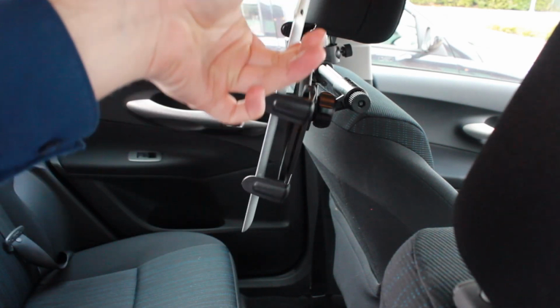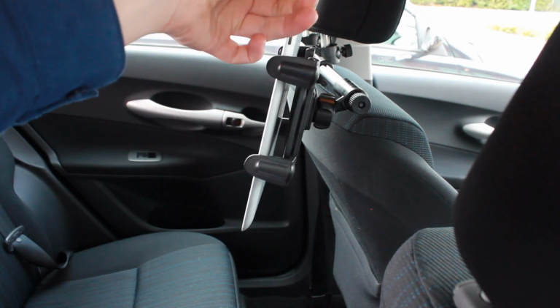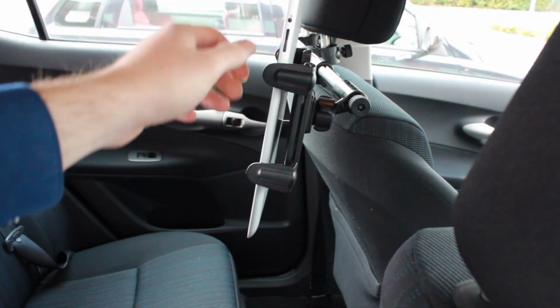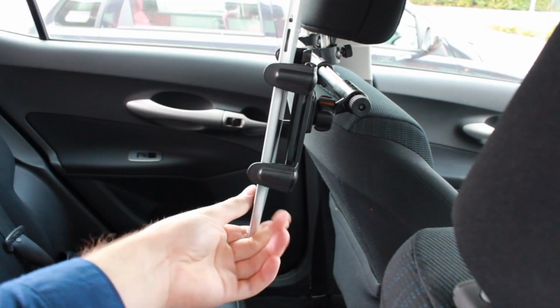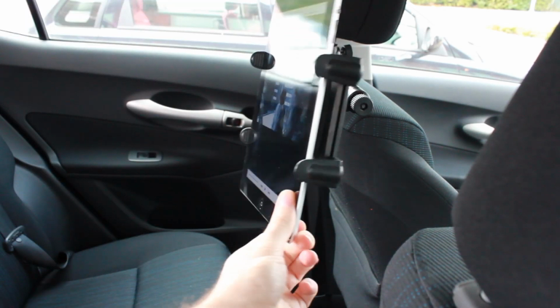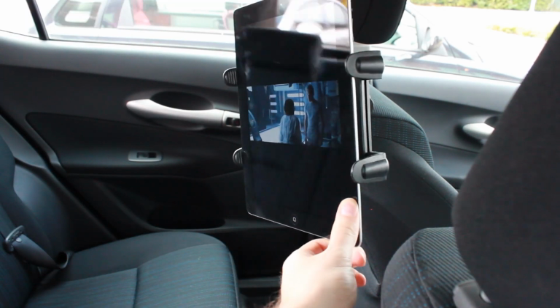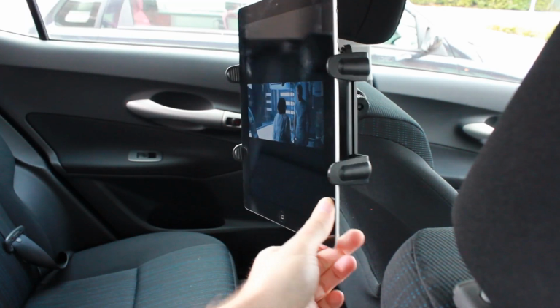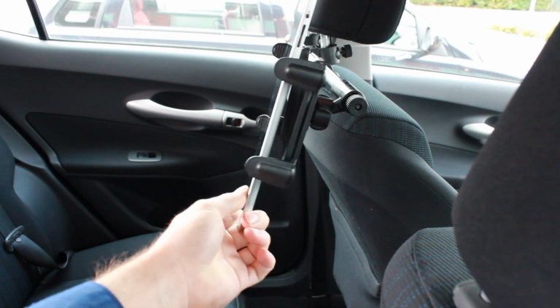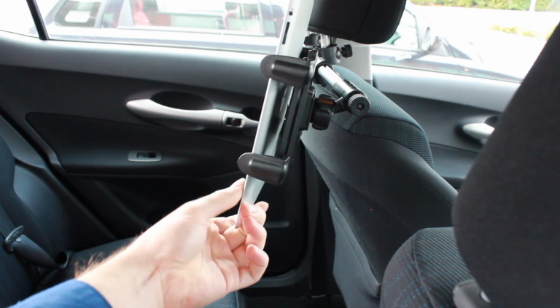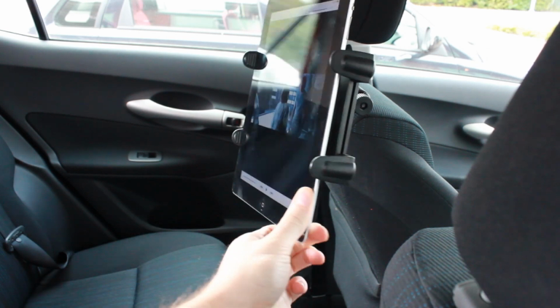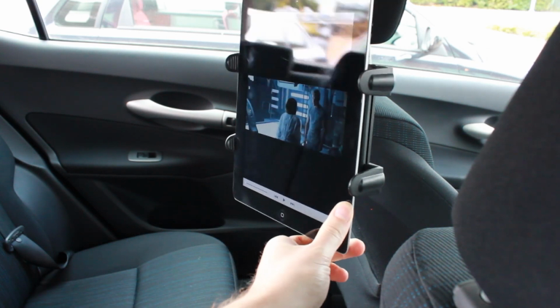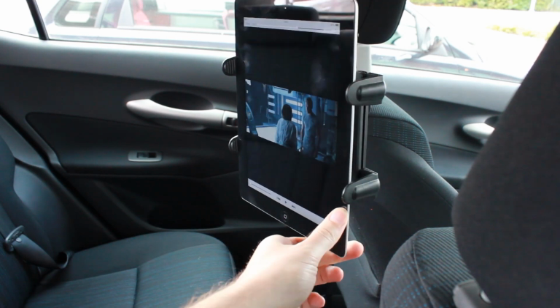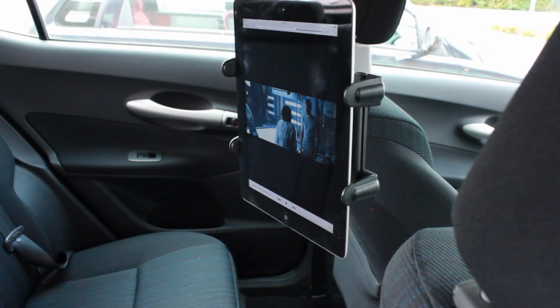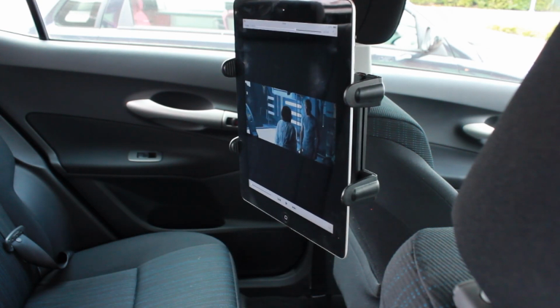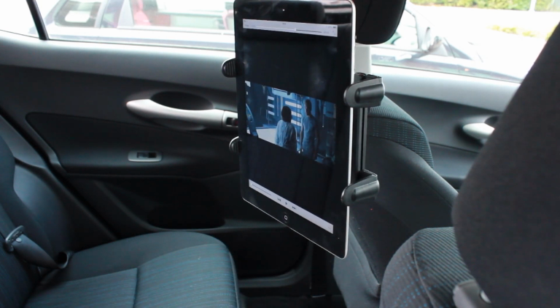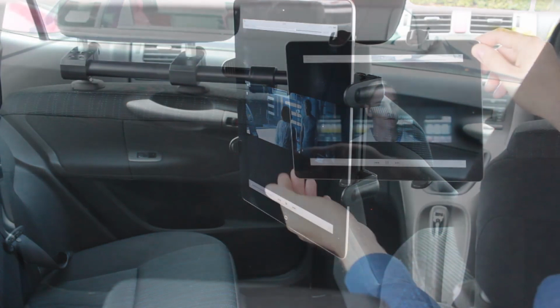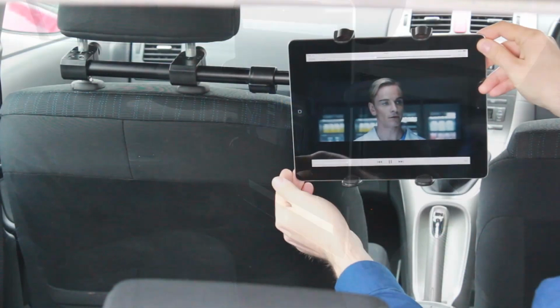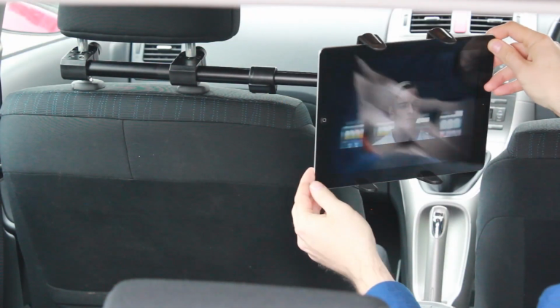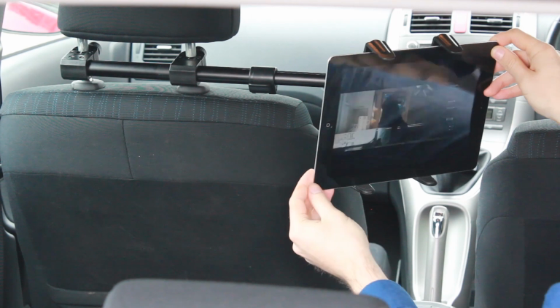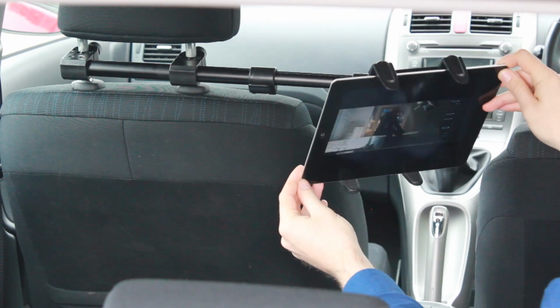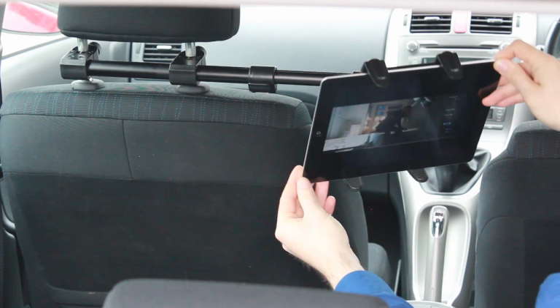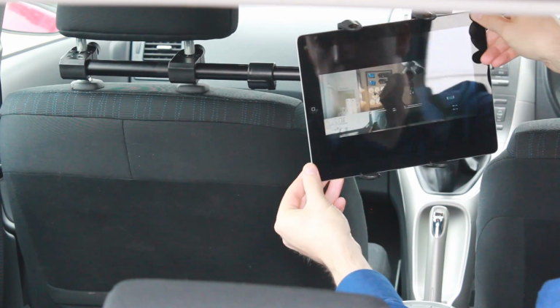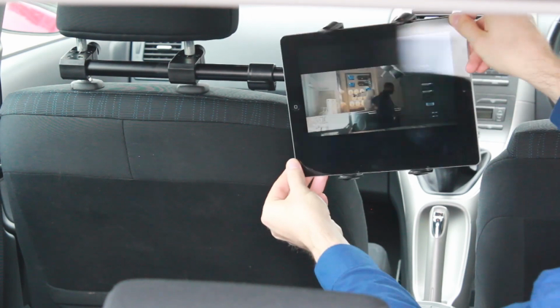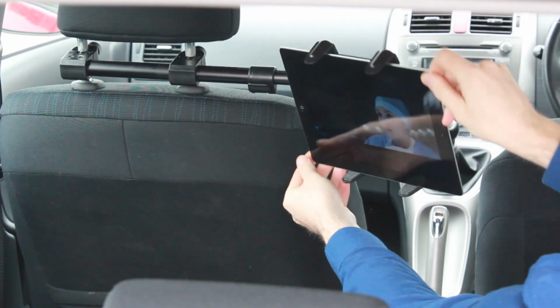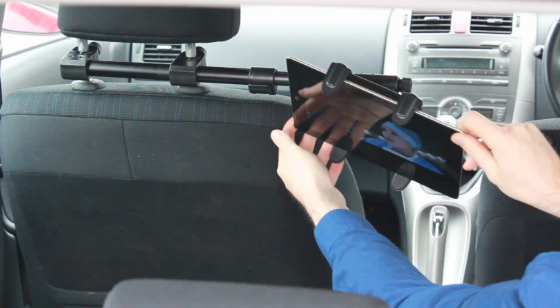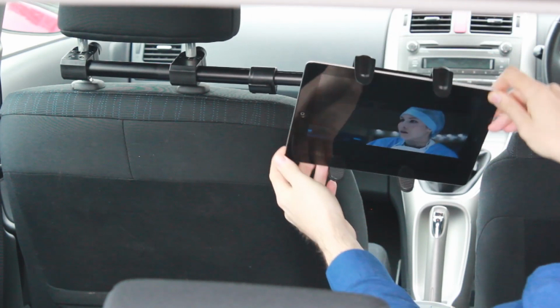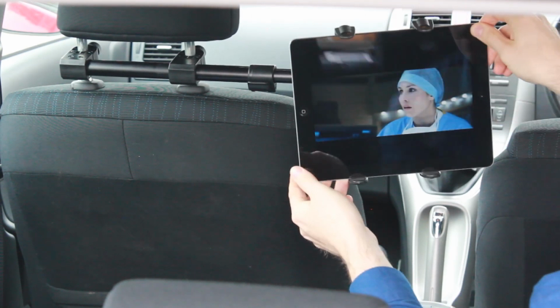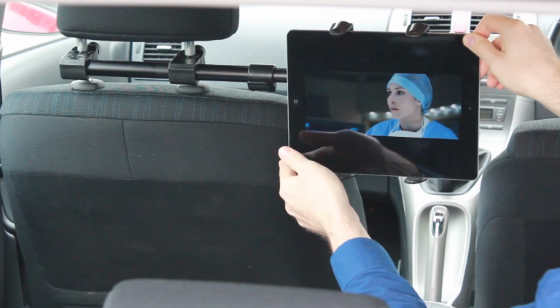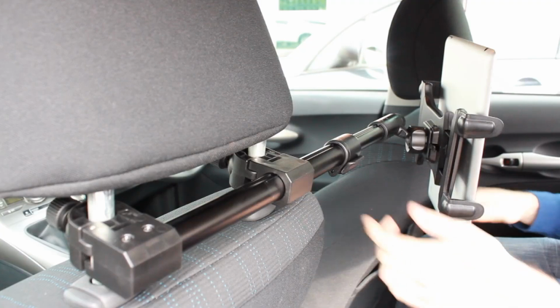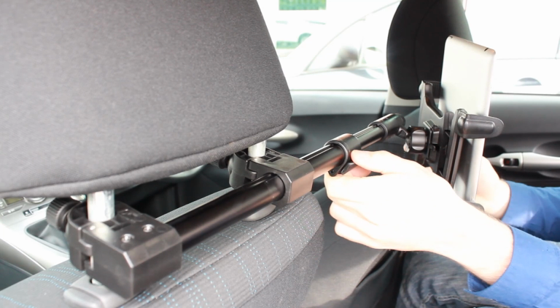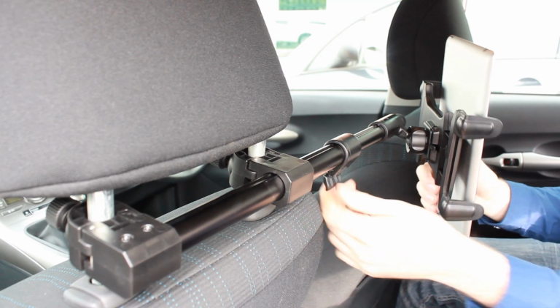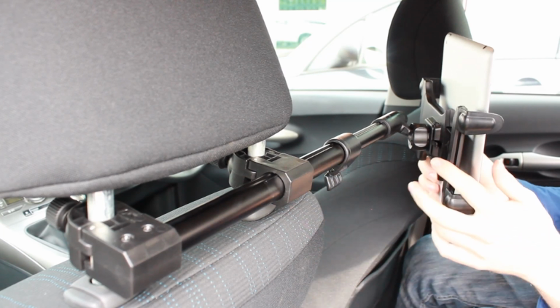You can also view this in landscape and portrait mode, so you have that flexibility there as demonstrated. You can also adjust the adjustable arm so you can move it more into the middle or to one side or the other.